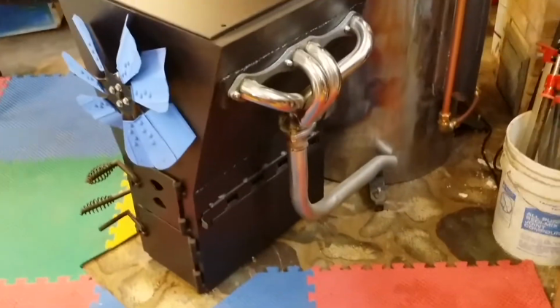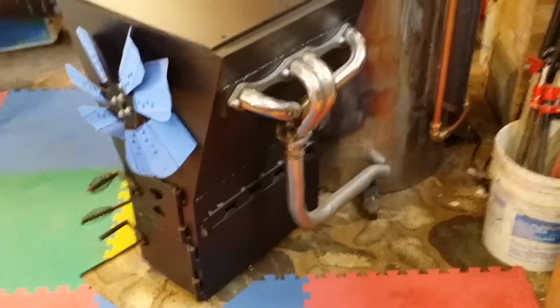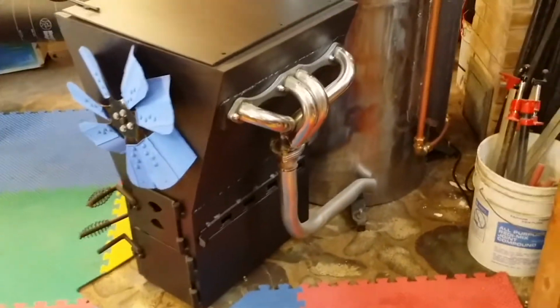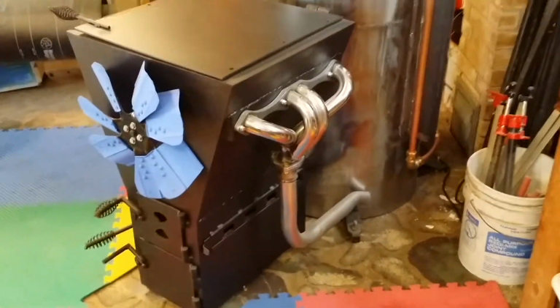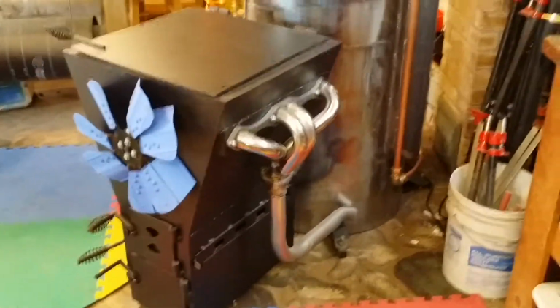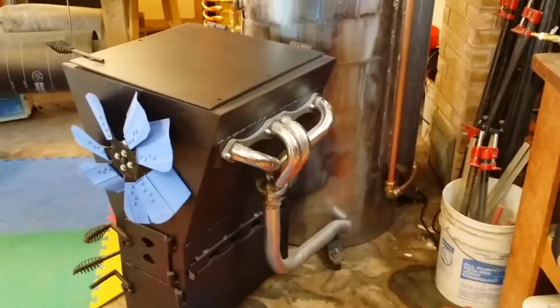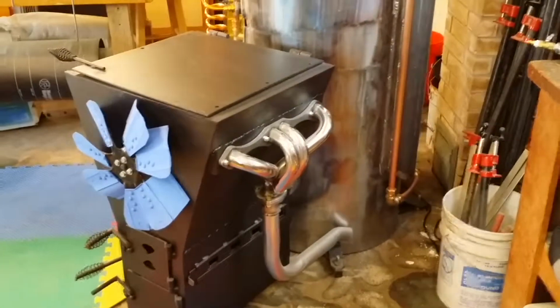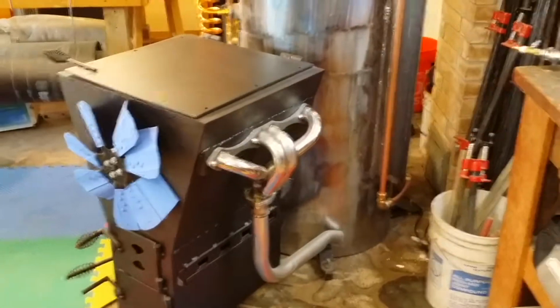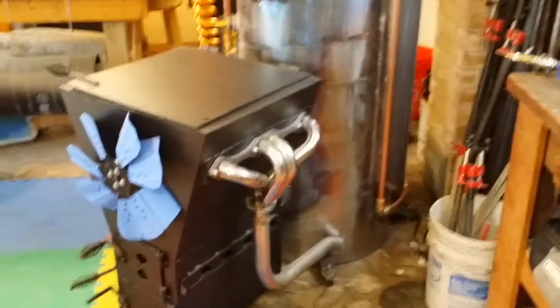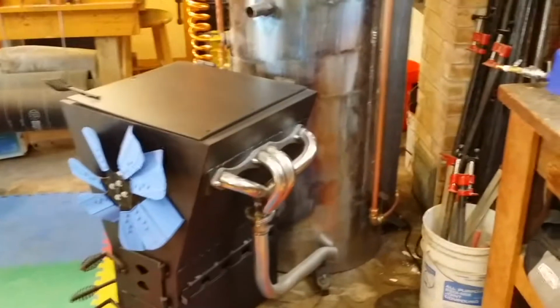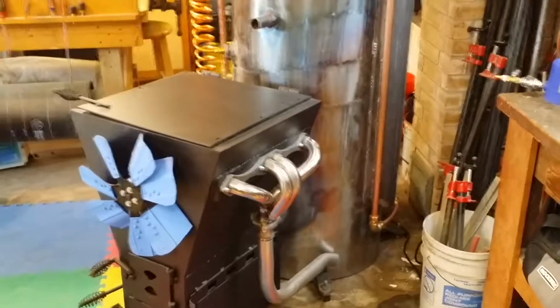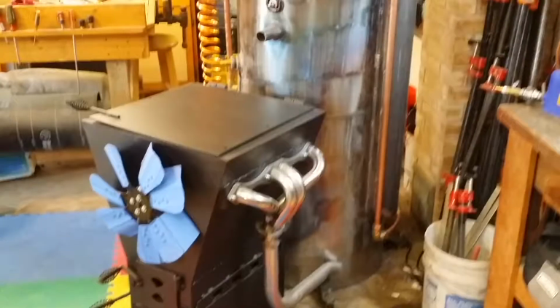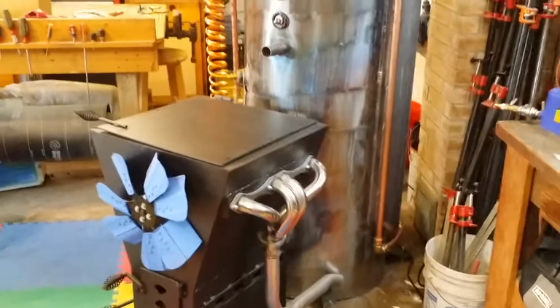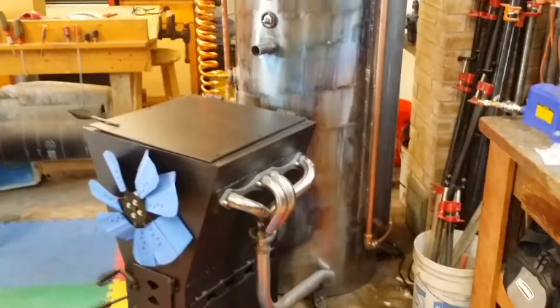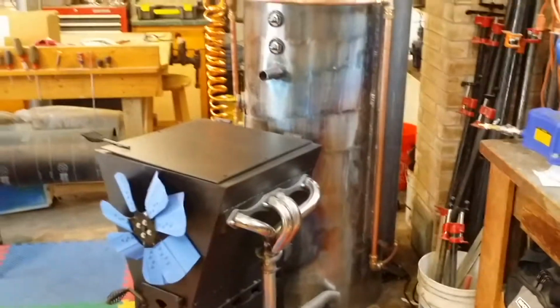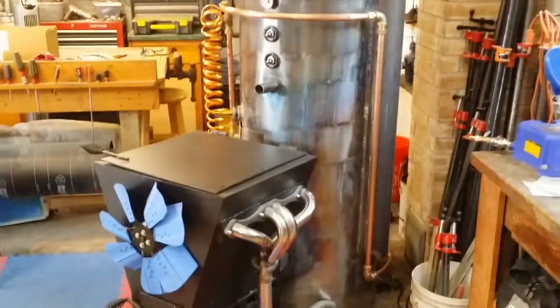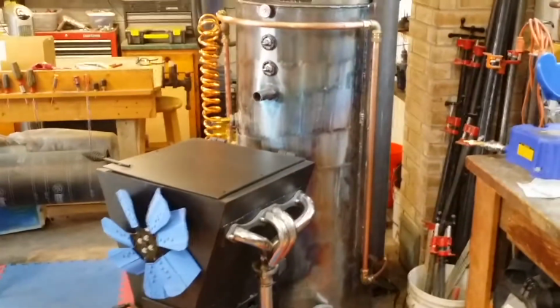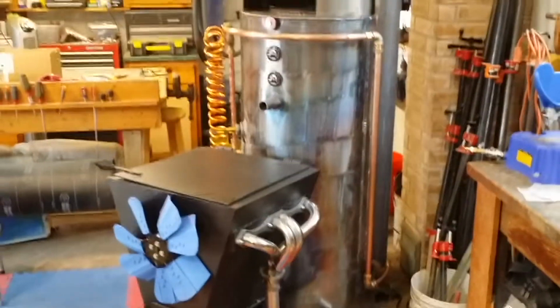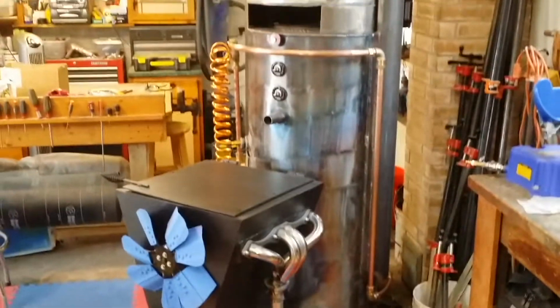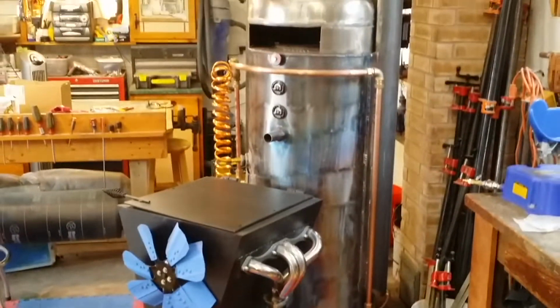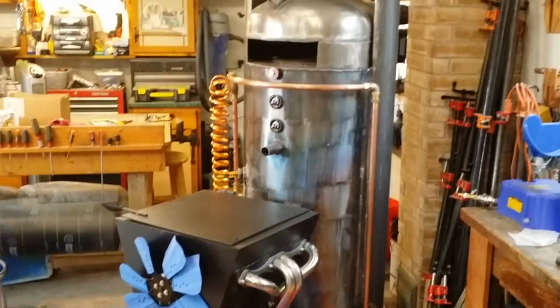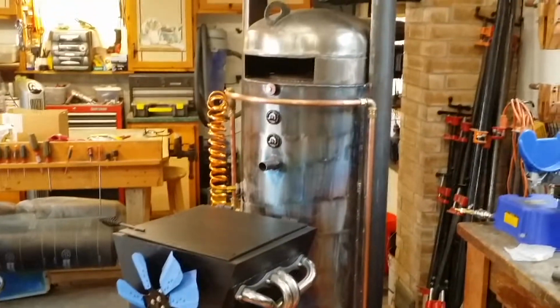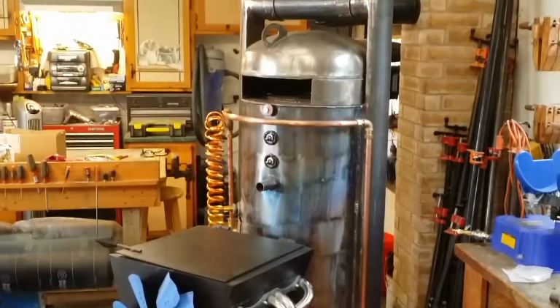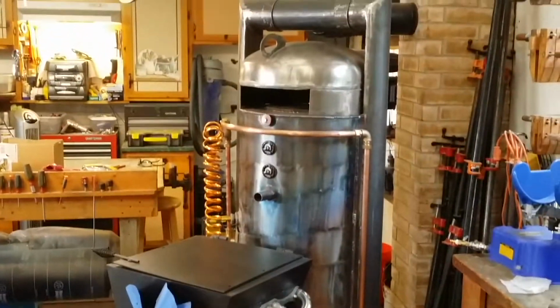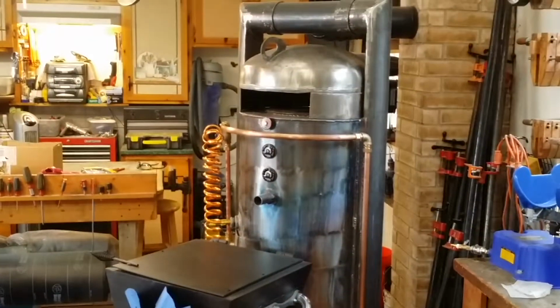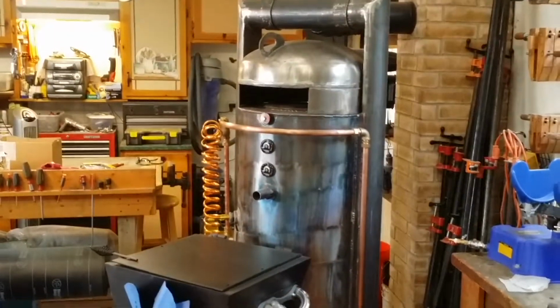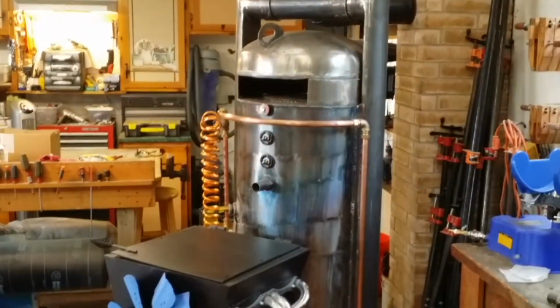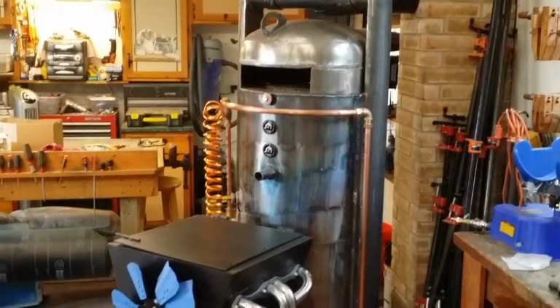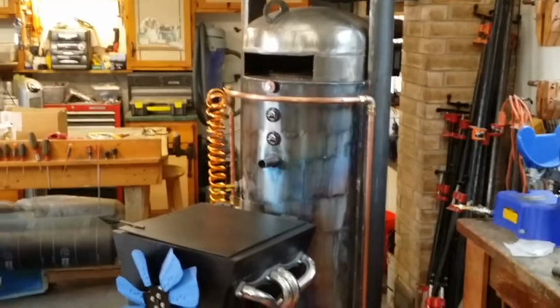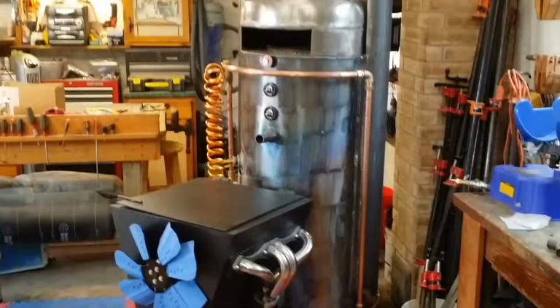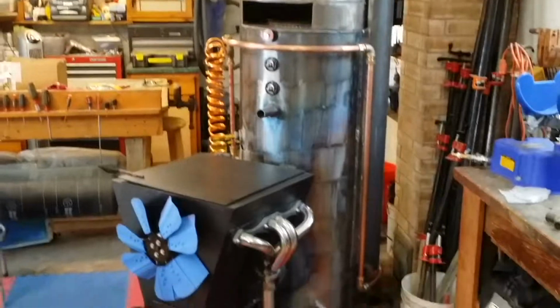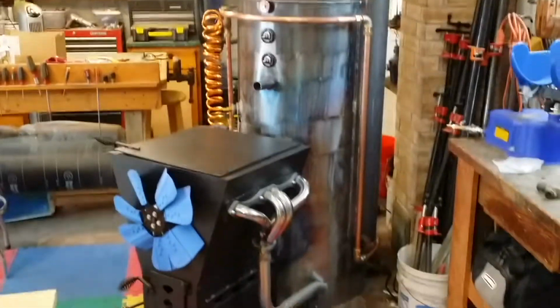All in all, it's a good build. It weighs about 800 pounds together. I think it's pretty cool looking — one of a kind.